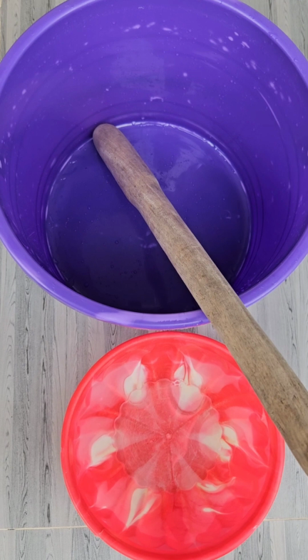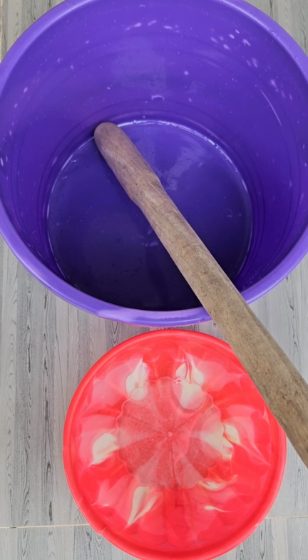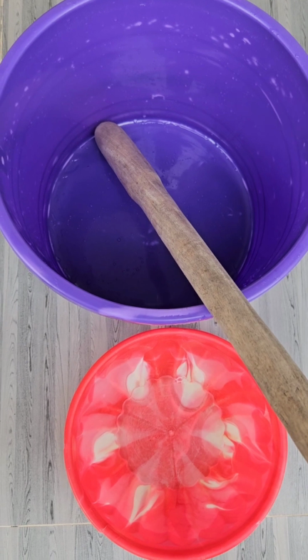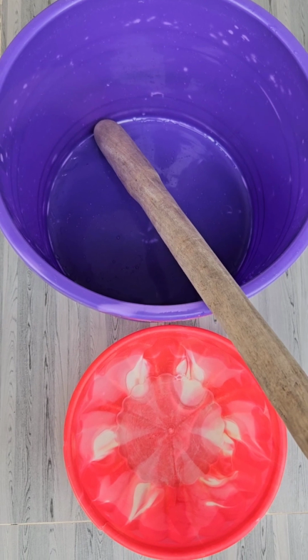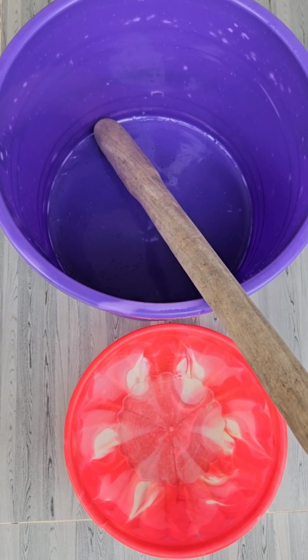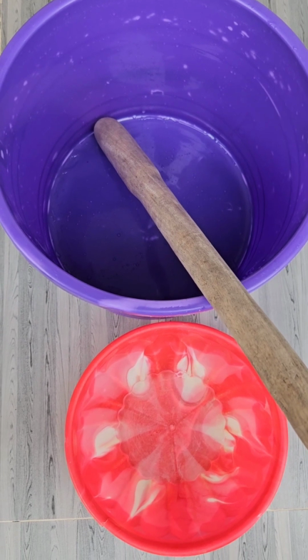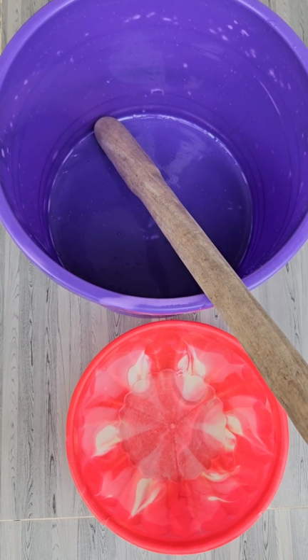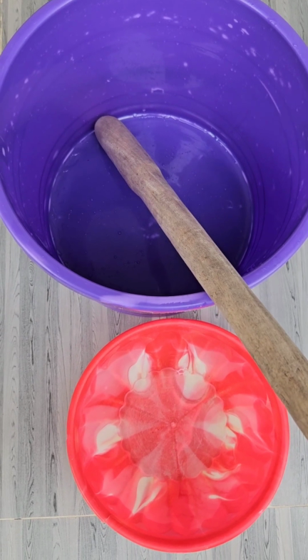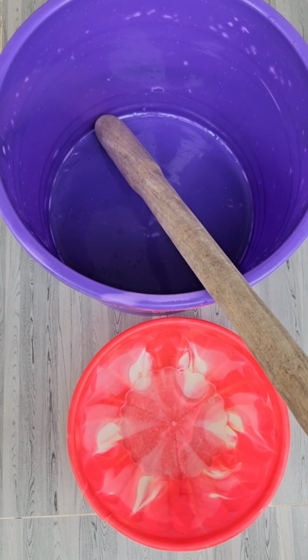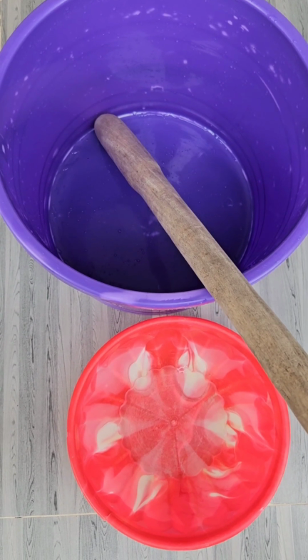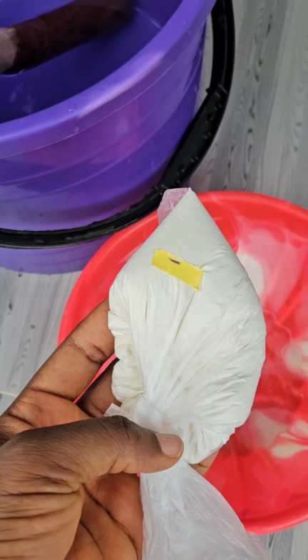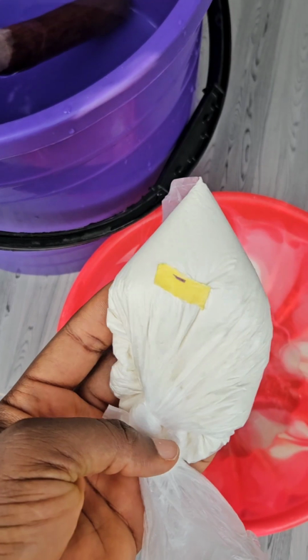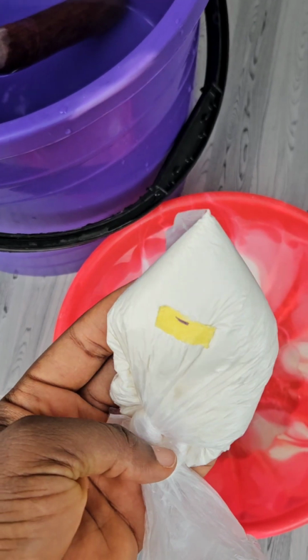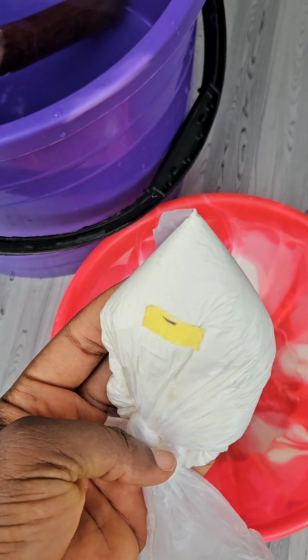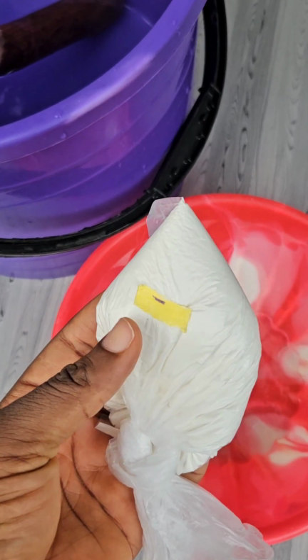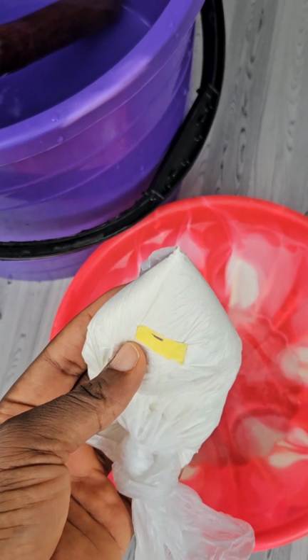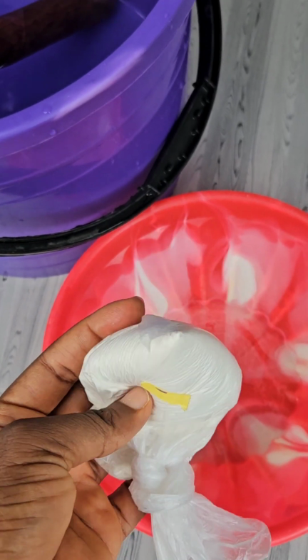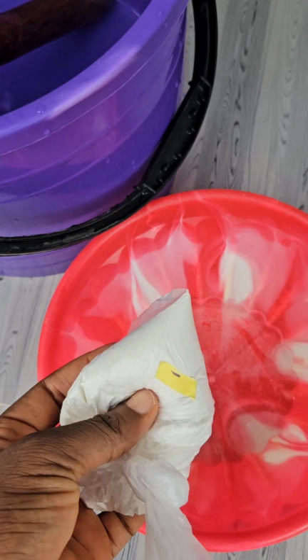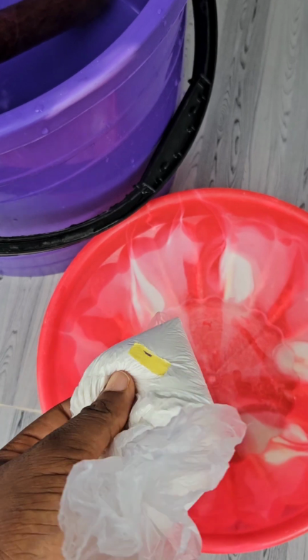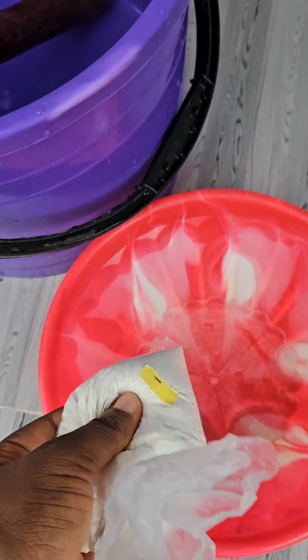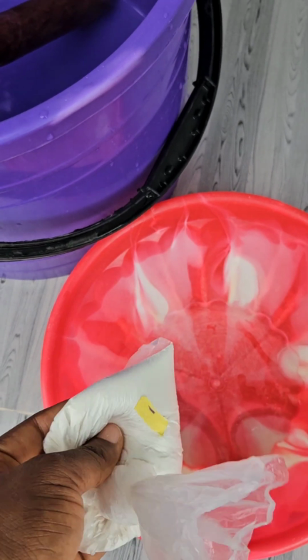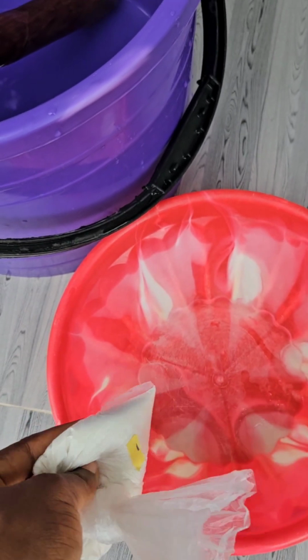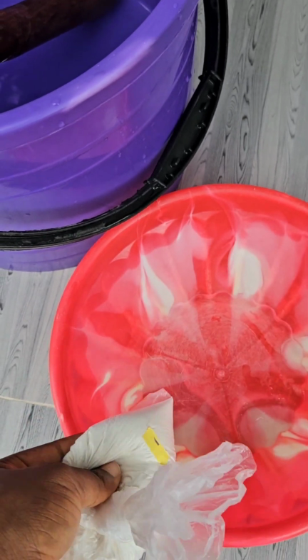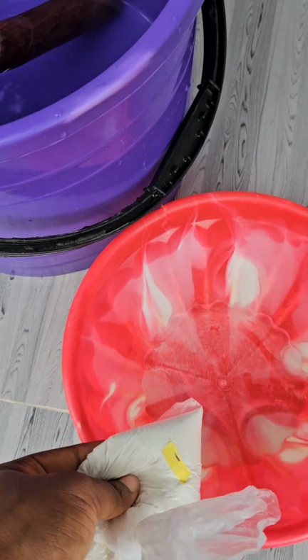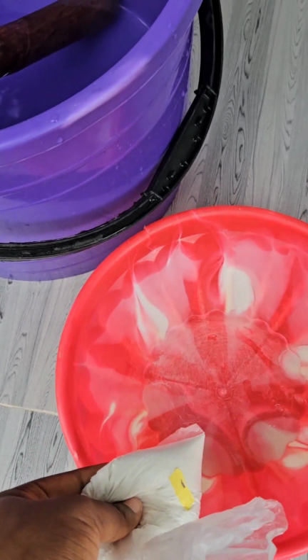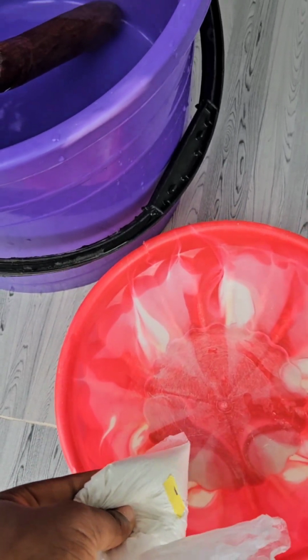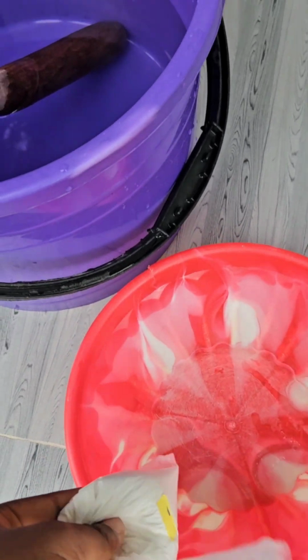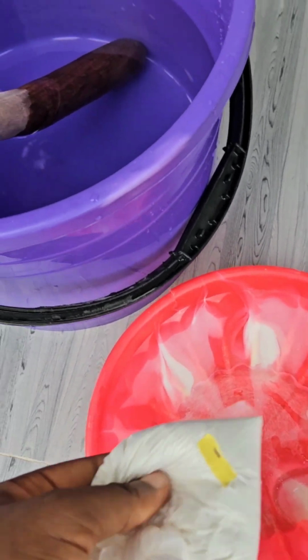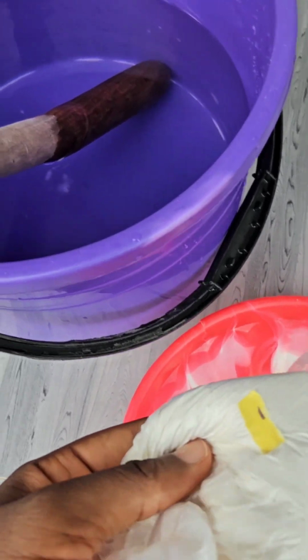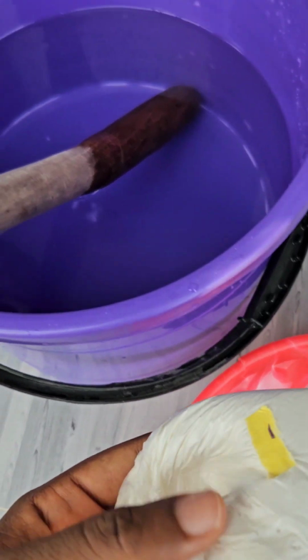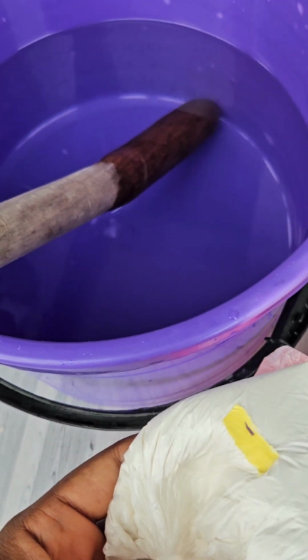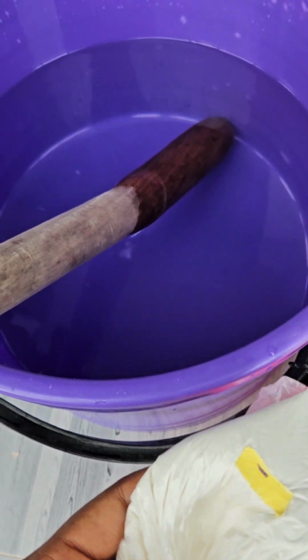Next, you need your mixing bowl. Ensure the liters of water you're using is divided into two — keep half in the mixing bowl and the other half aside to dissolve the chemicals.